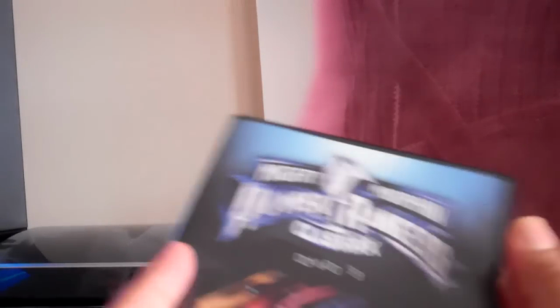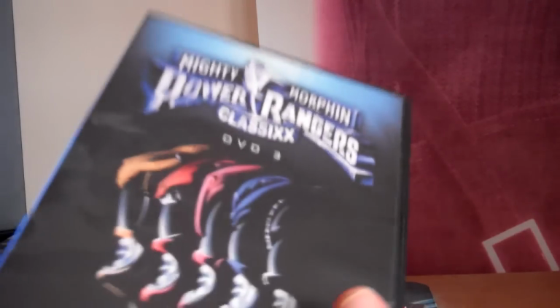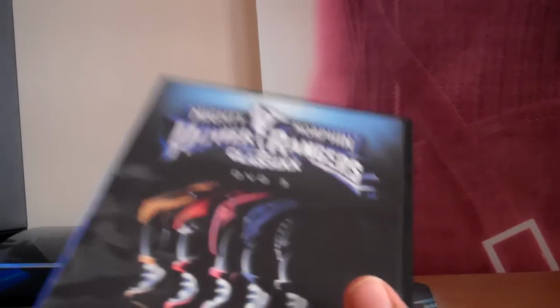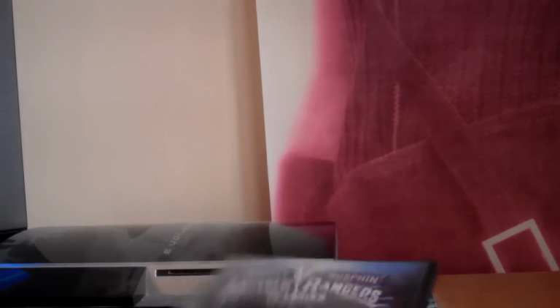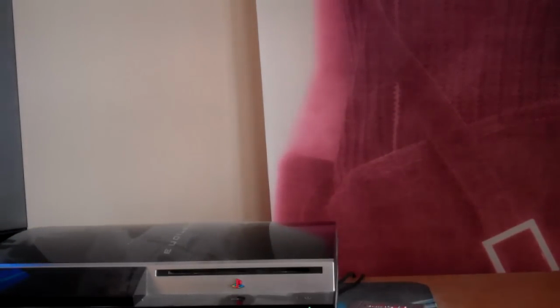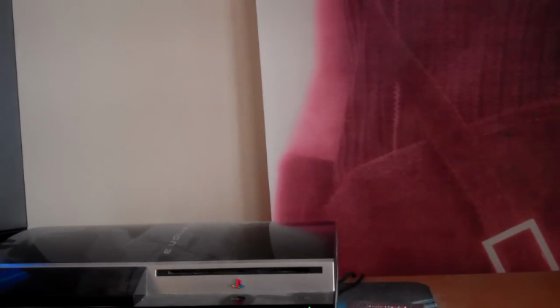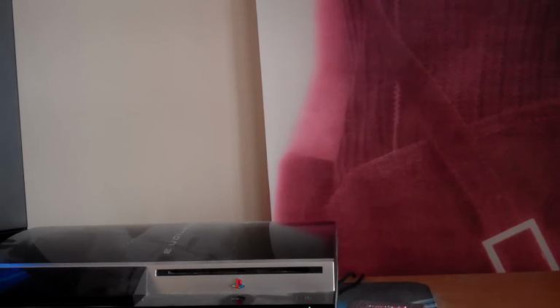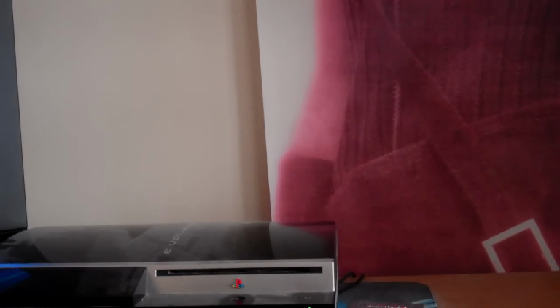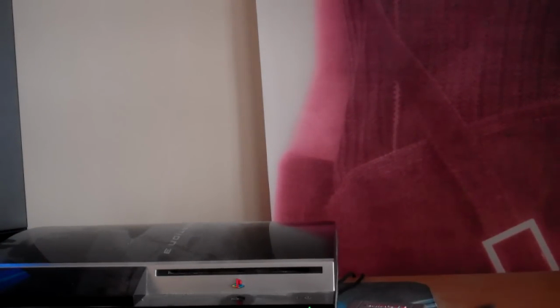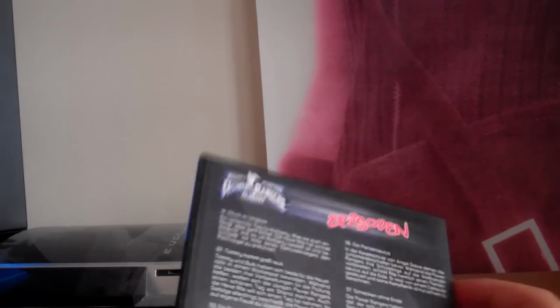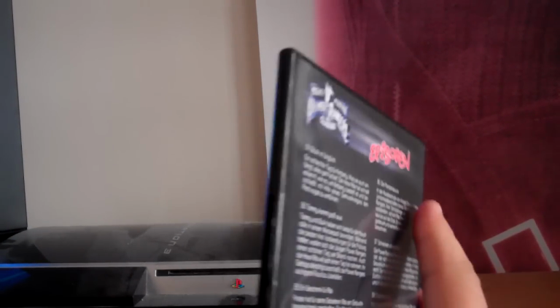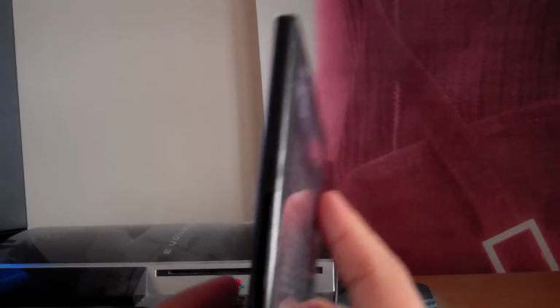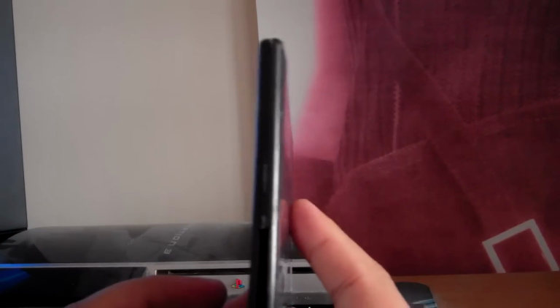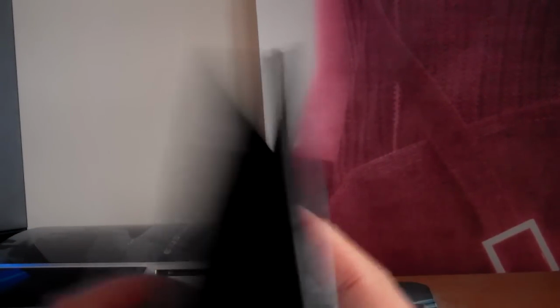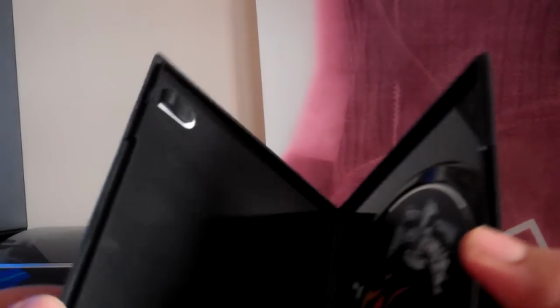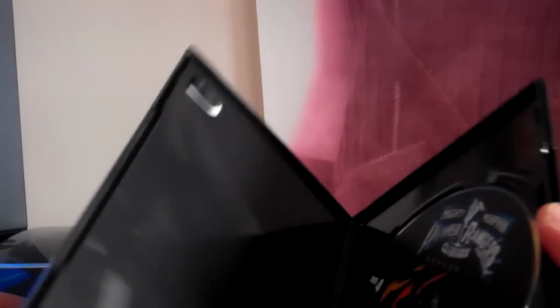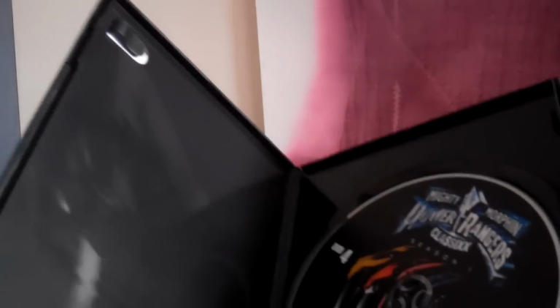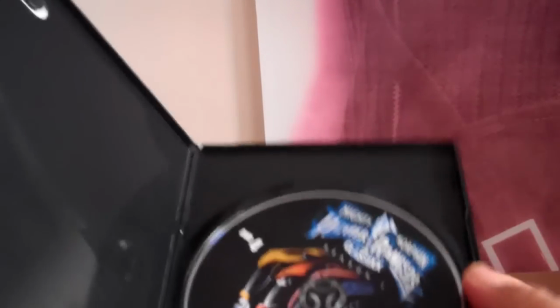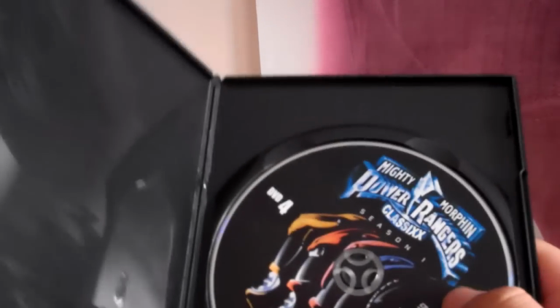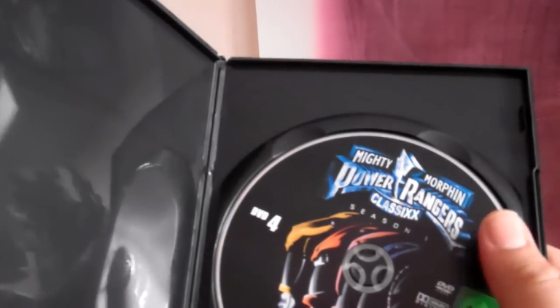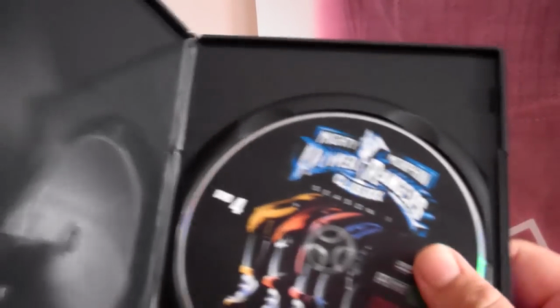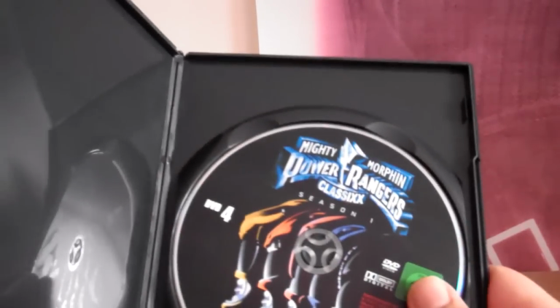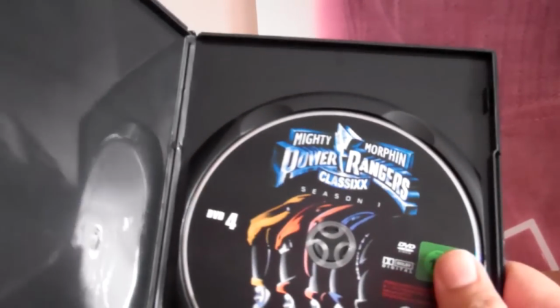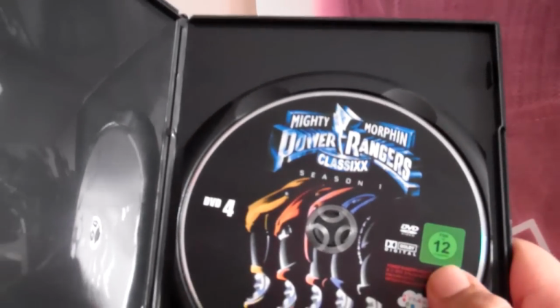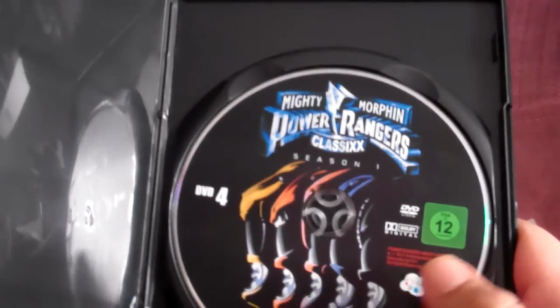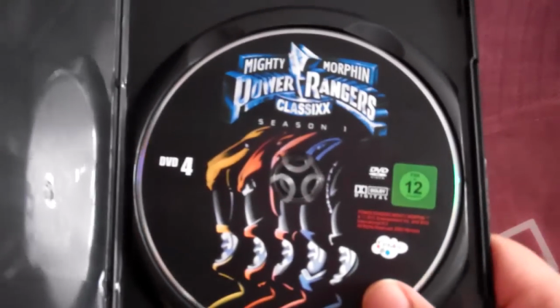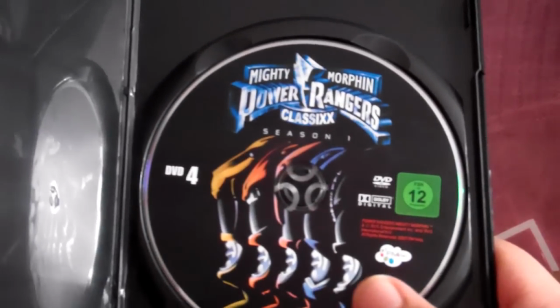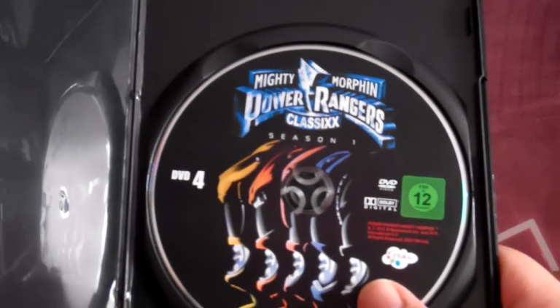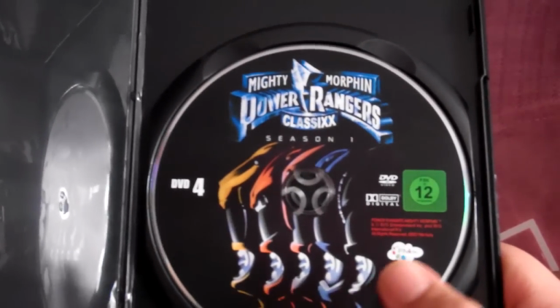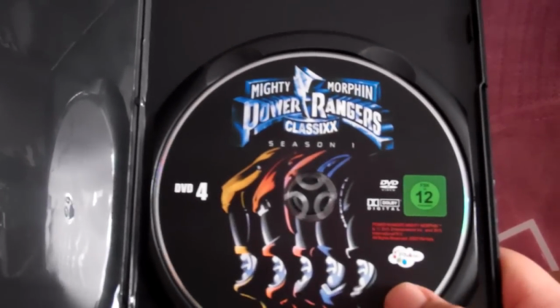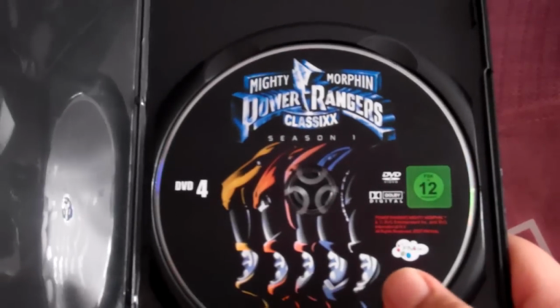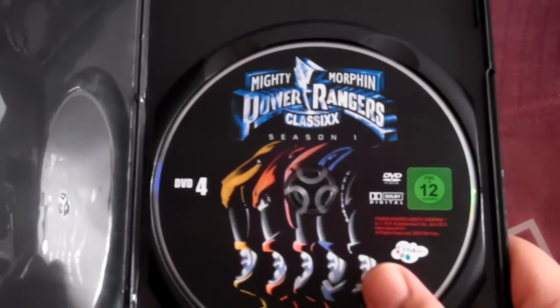I had to try quite a bit to get this. I was trying to bid on it, but someone kept outbidding me. I was like, you know what, I might as well just buy it now. I got an okay price with free delivery.